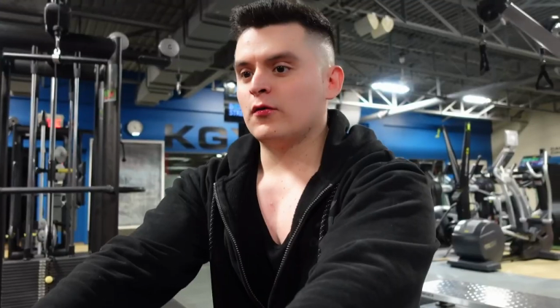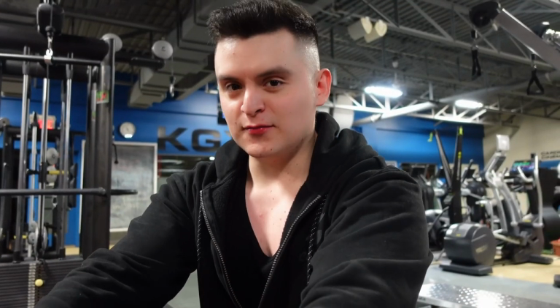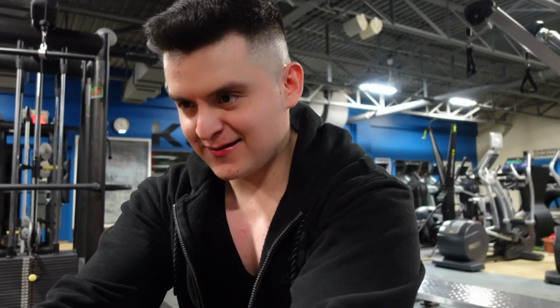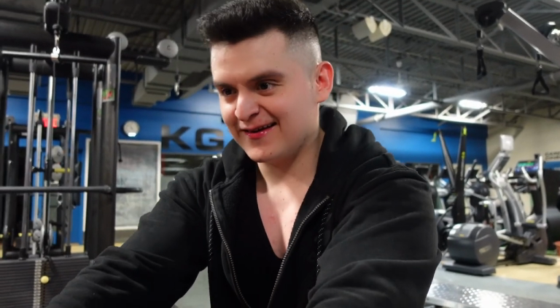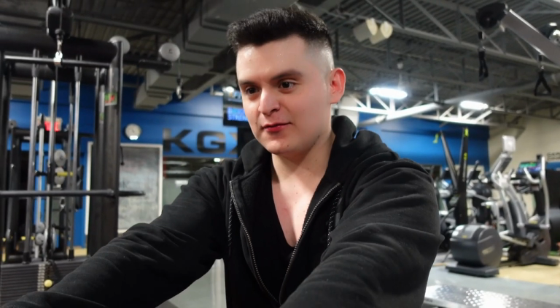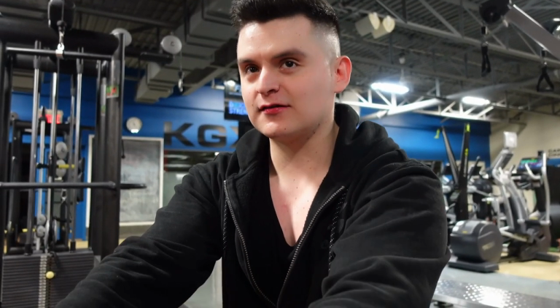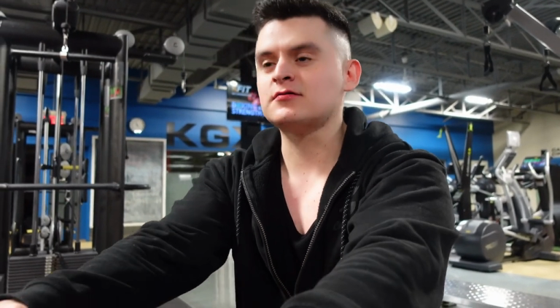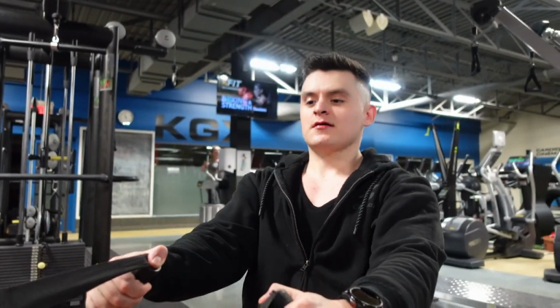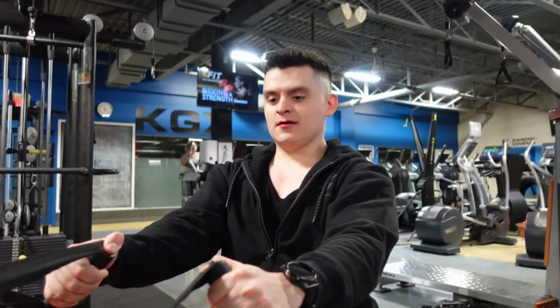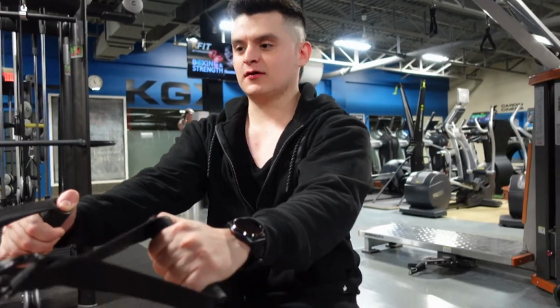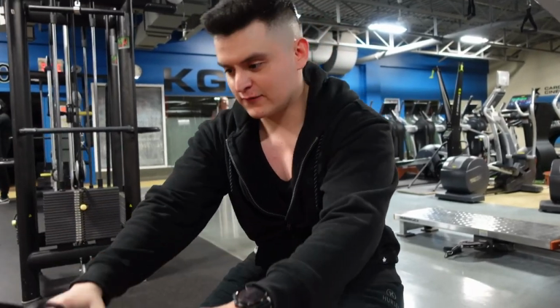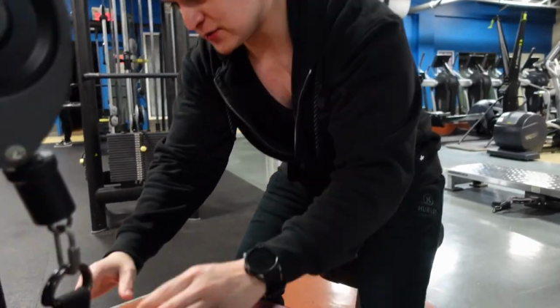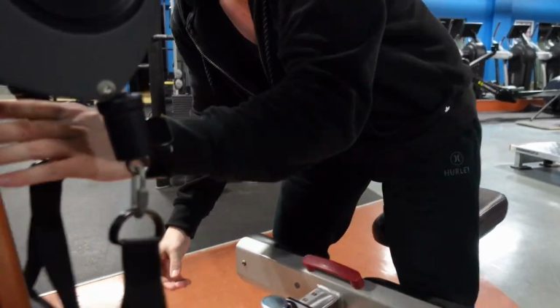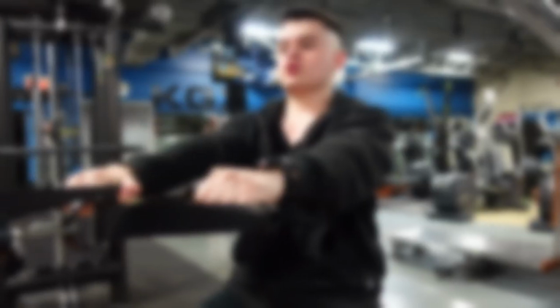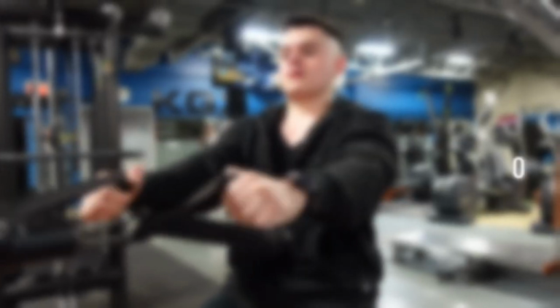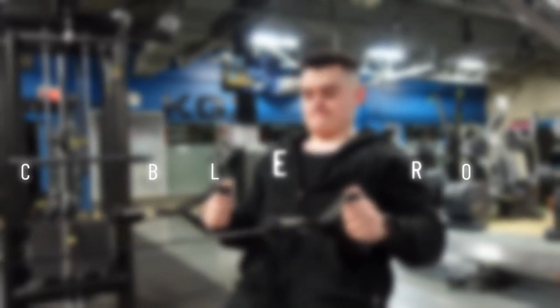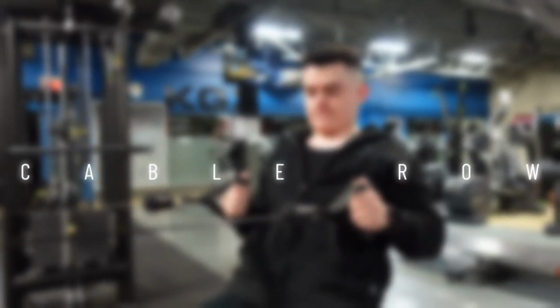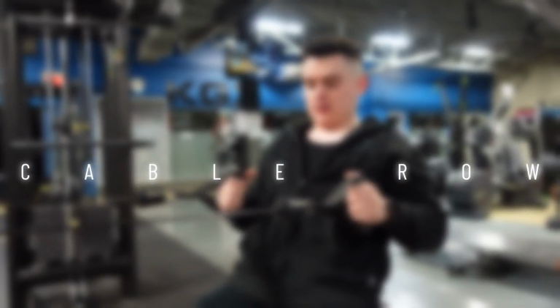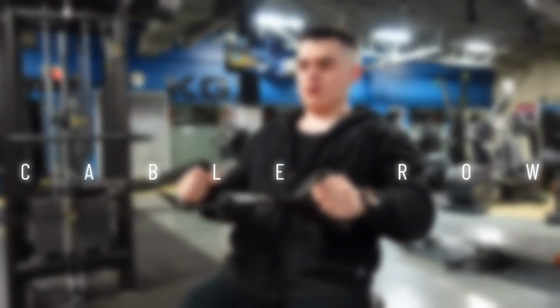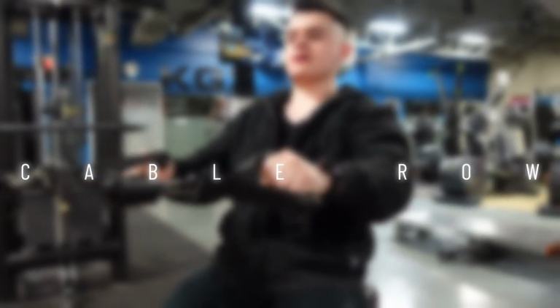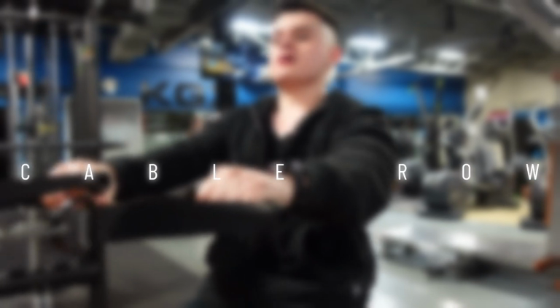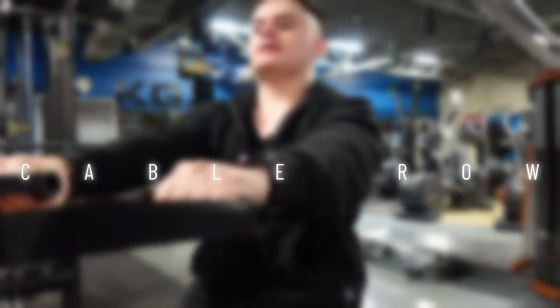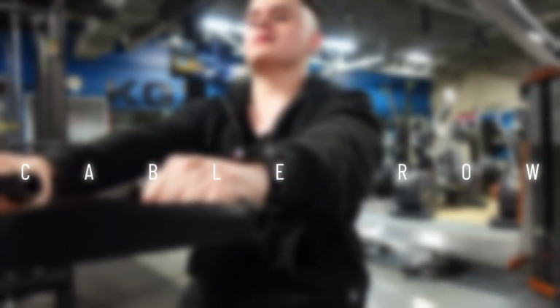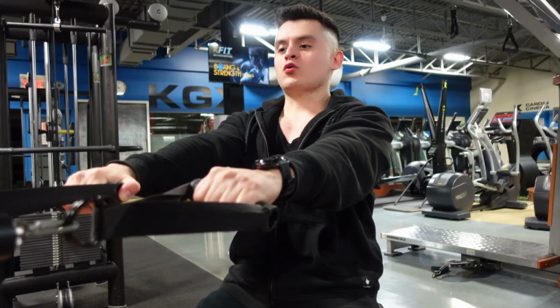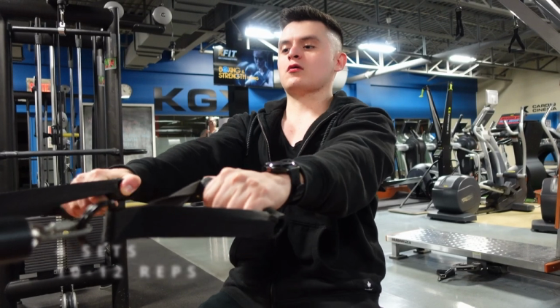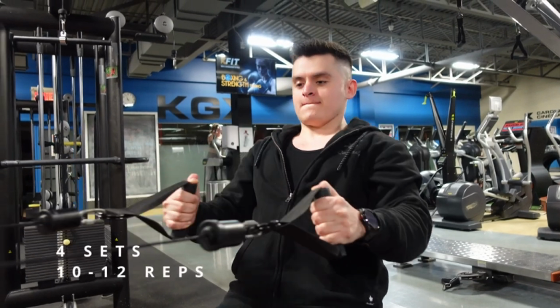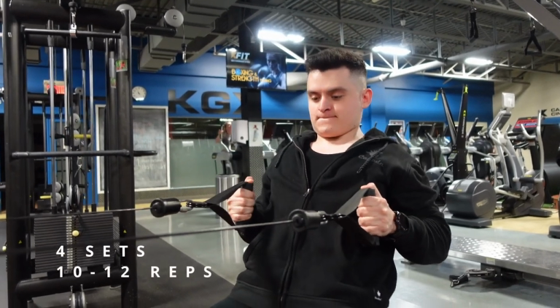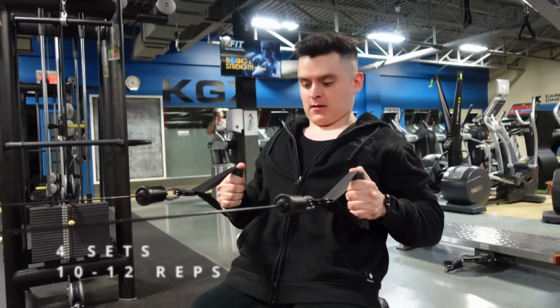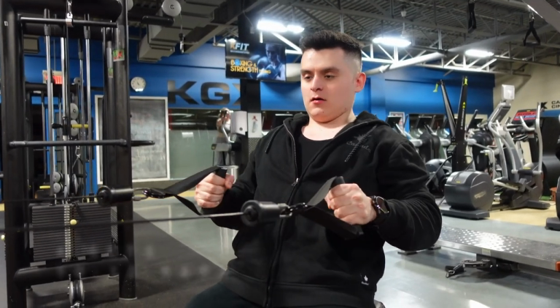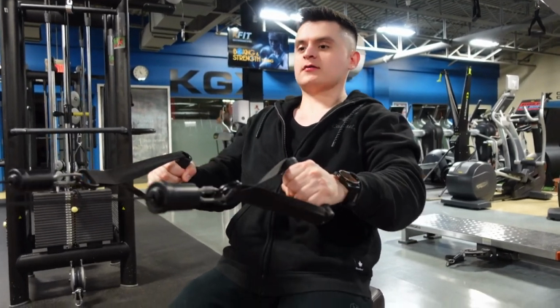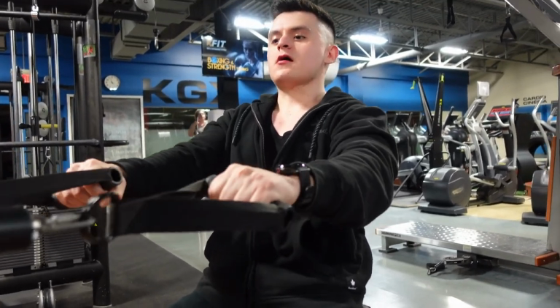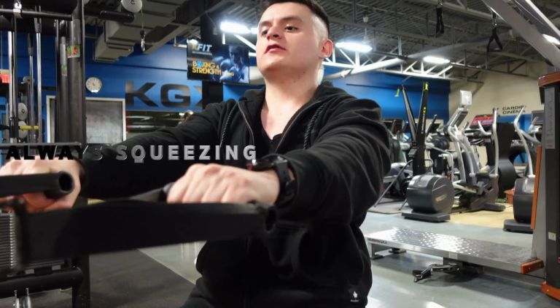We're back to back exercises and we're going to be using these cables. Always squeezing.